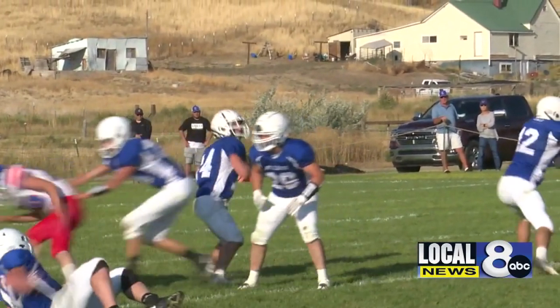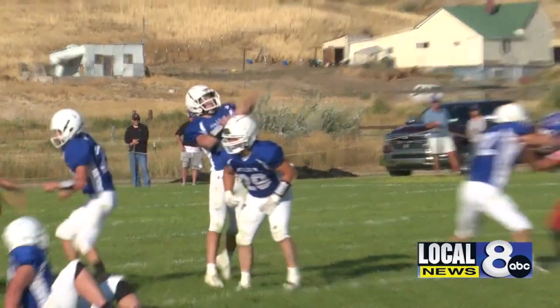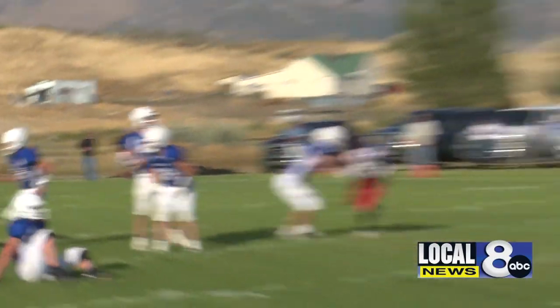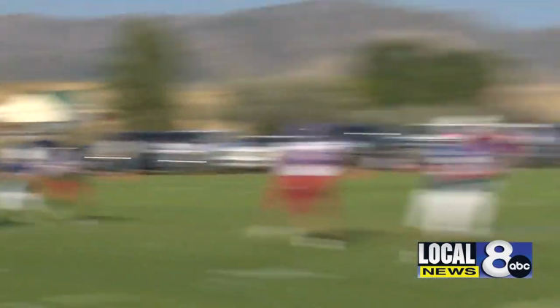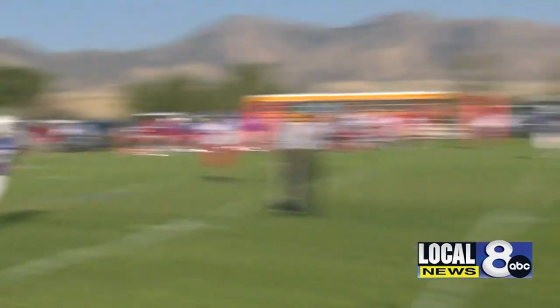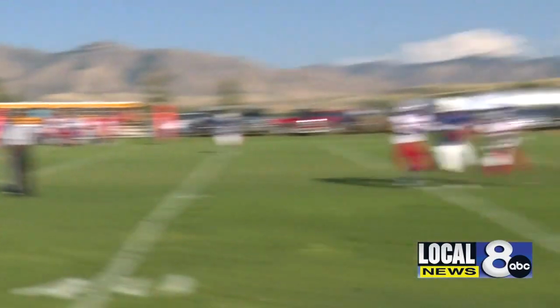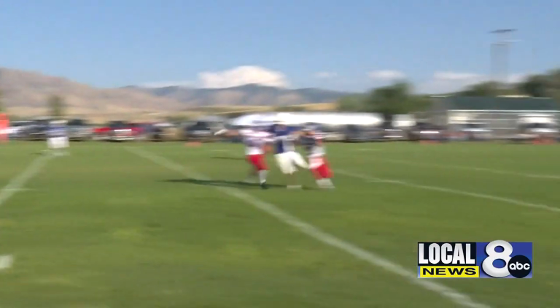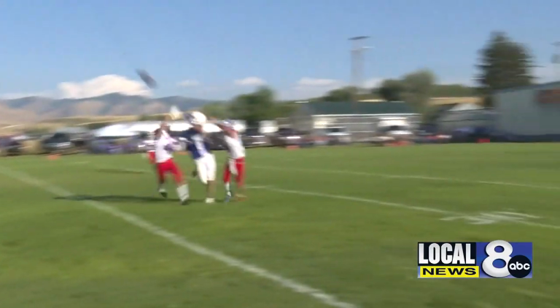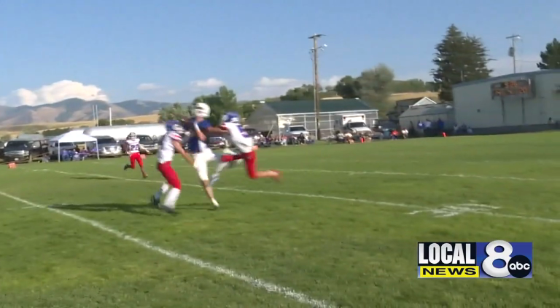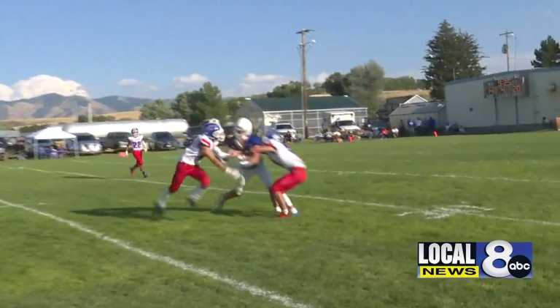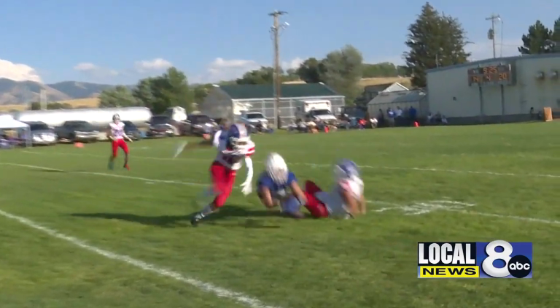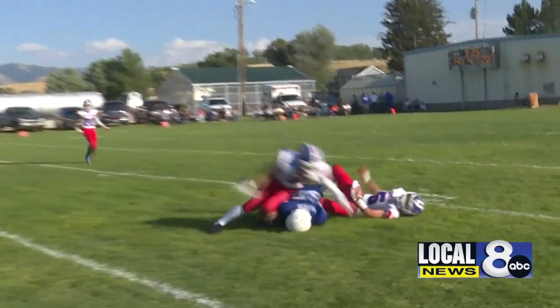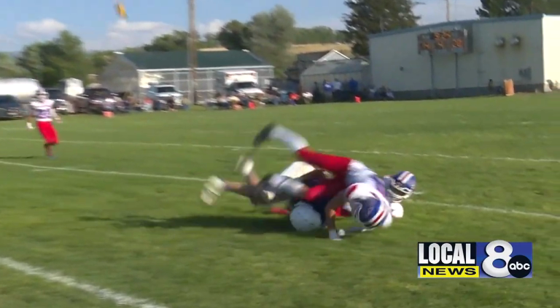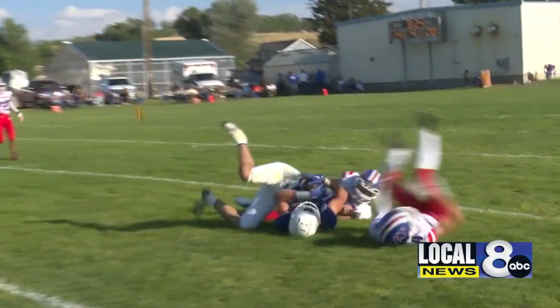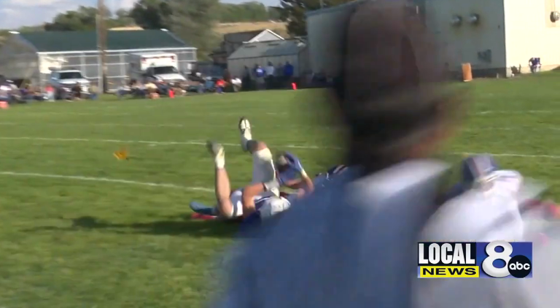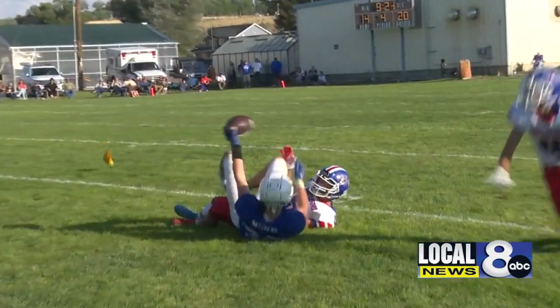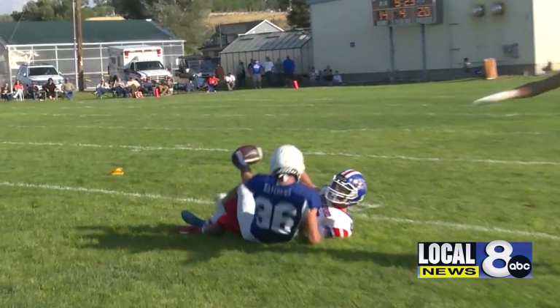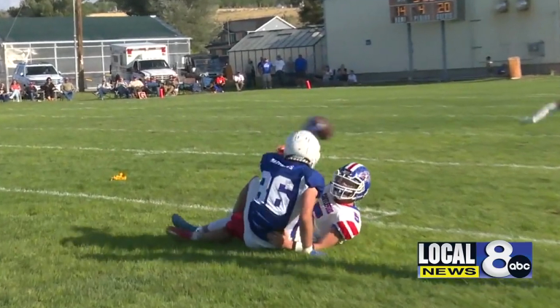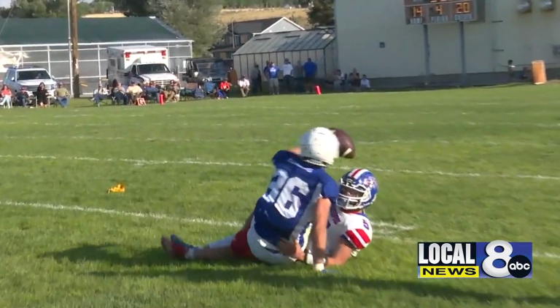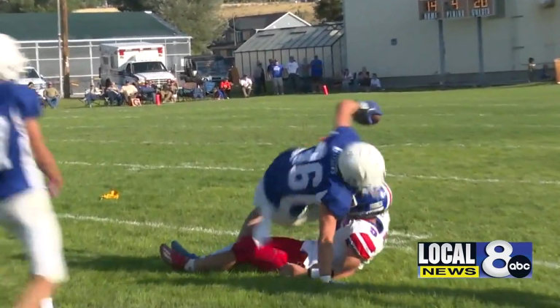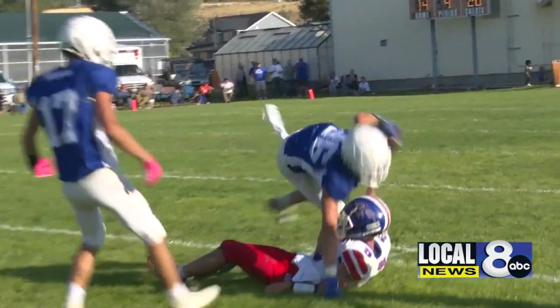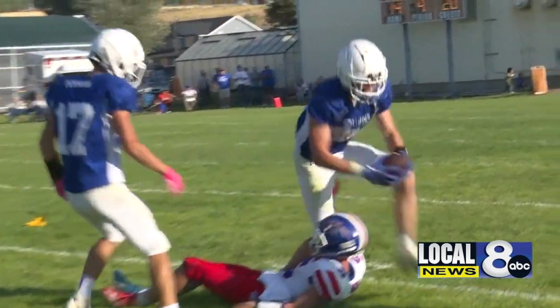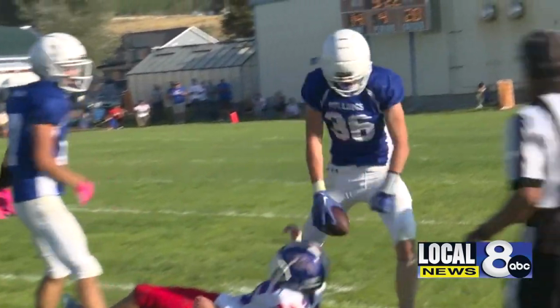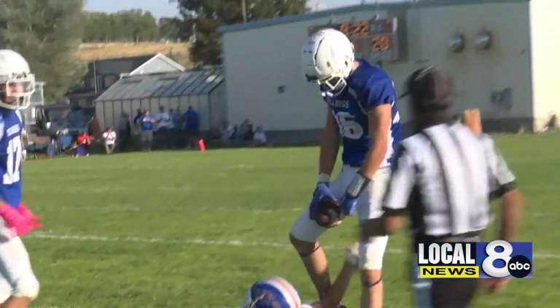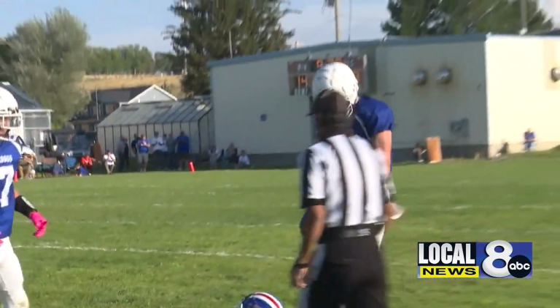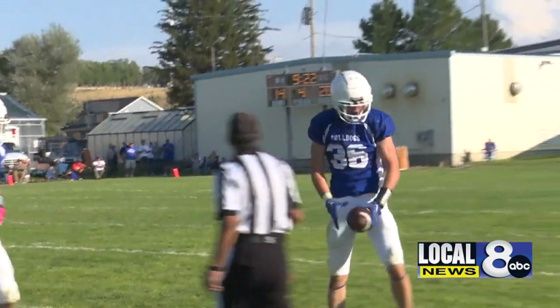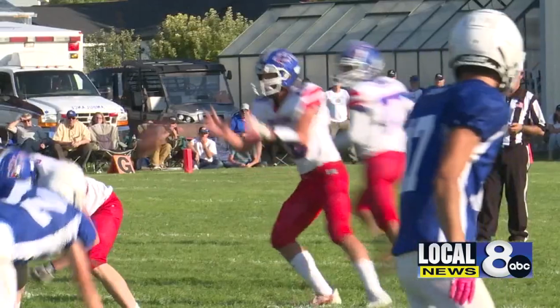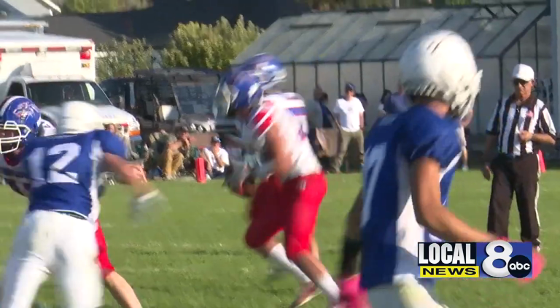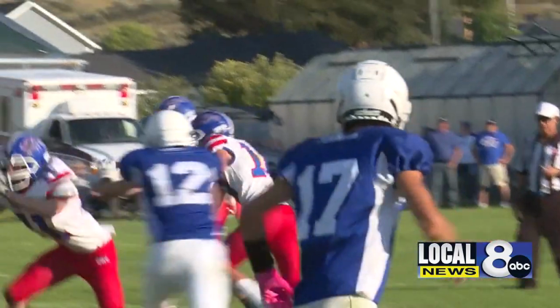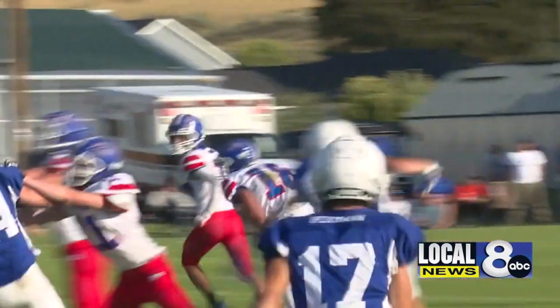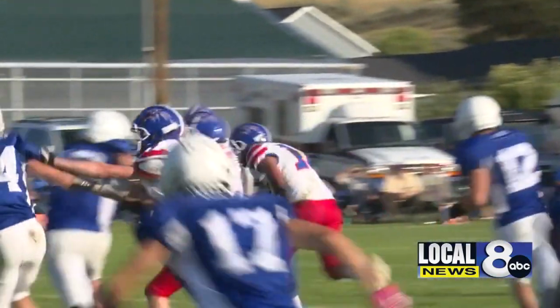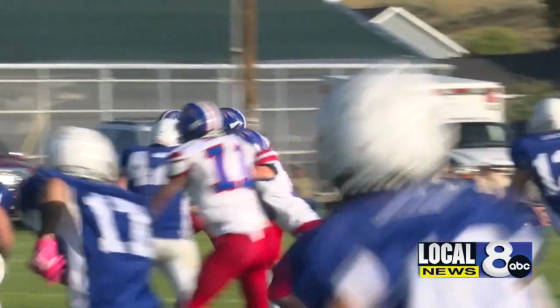Now check out this catch by Matthews. He fights through two defenders and somehow makes the catch in traffic plus the flat. That man can ball.